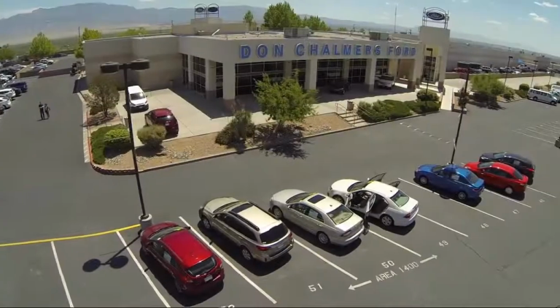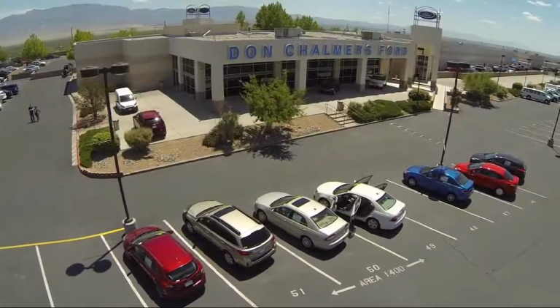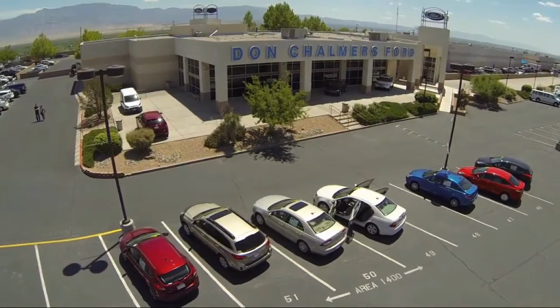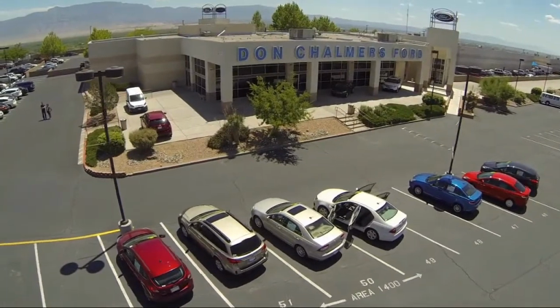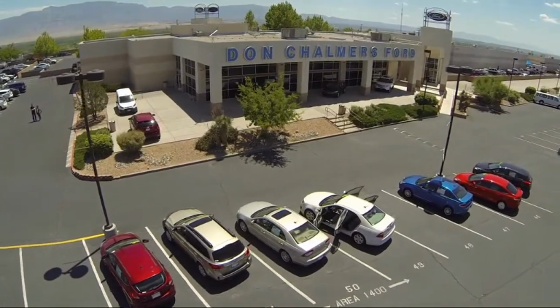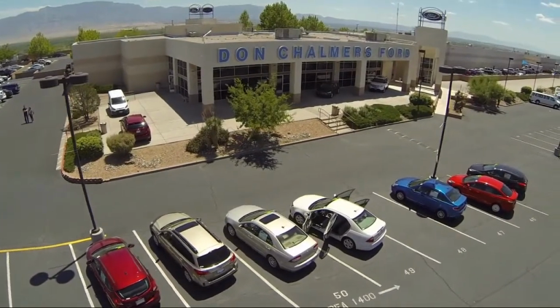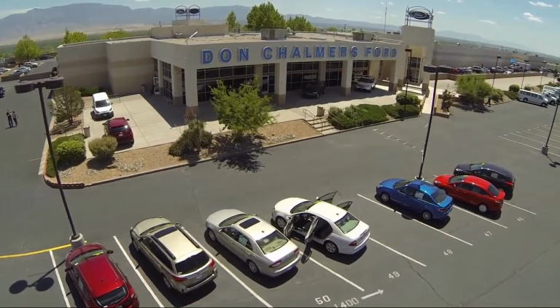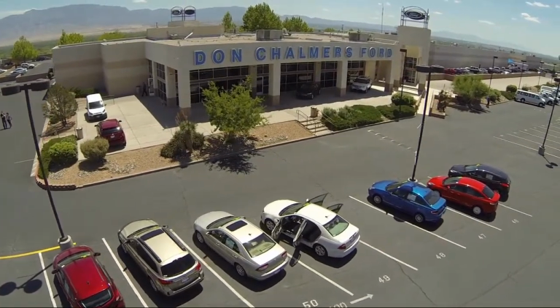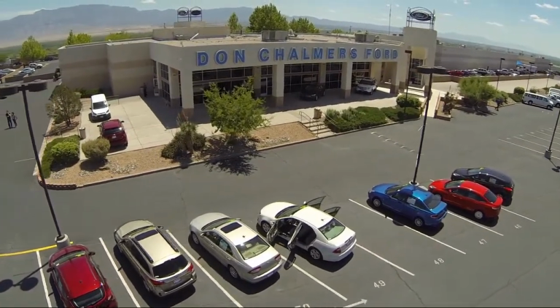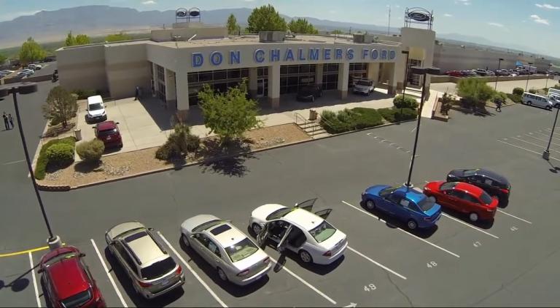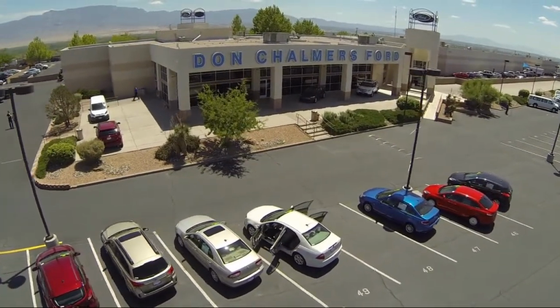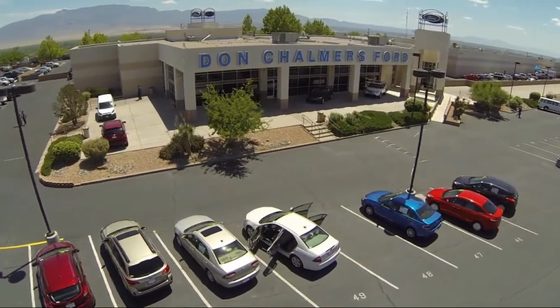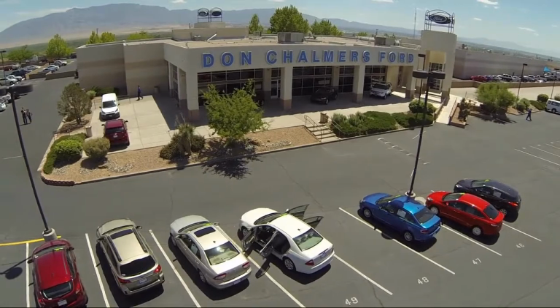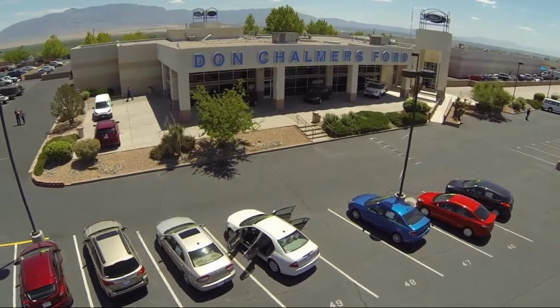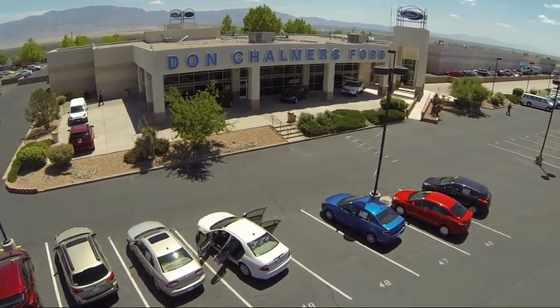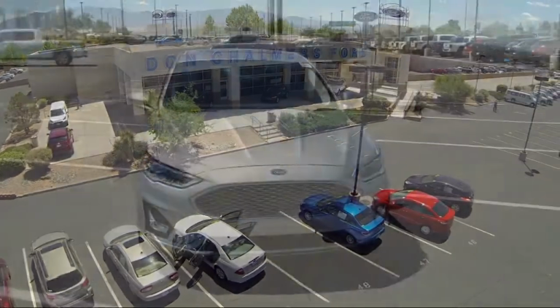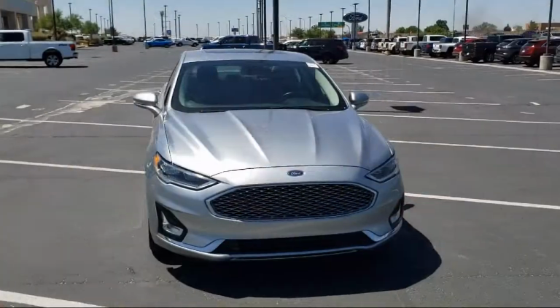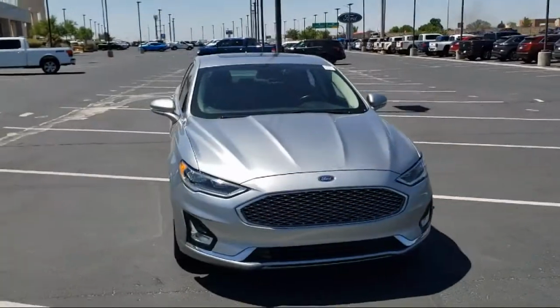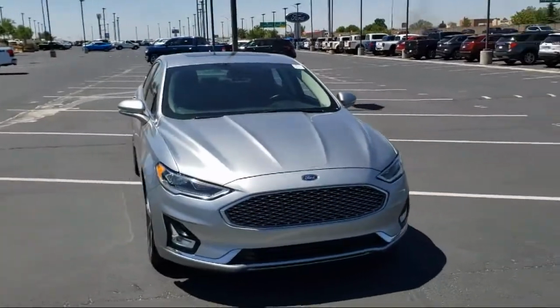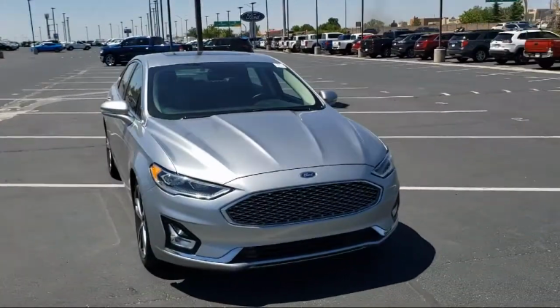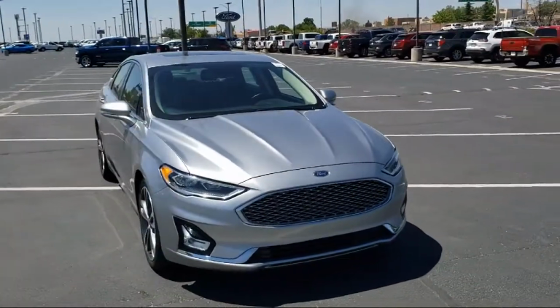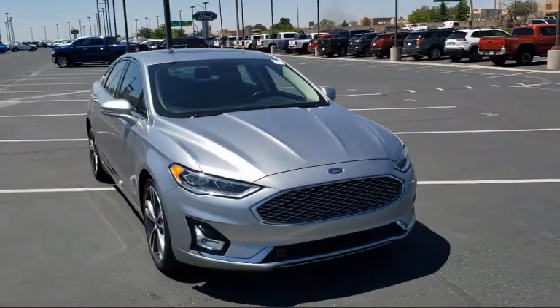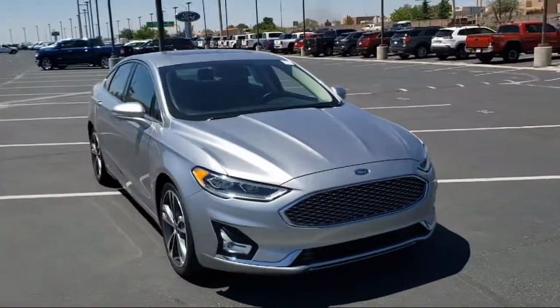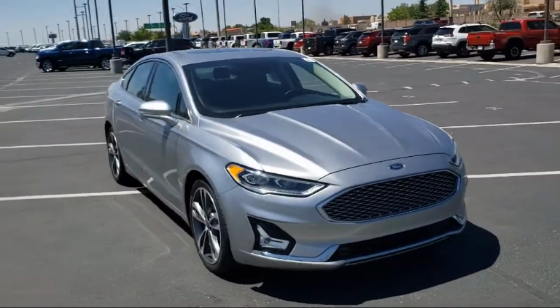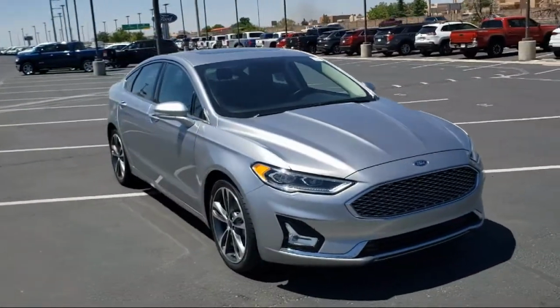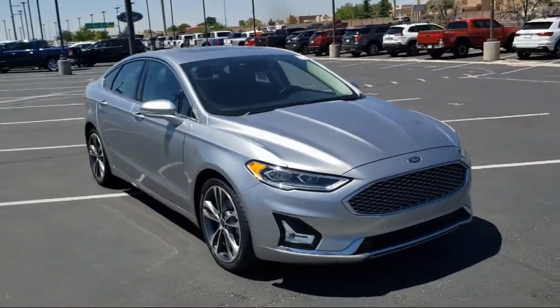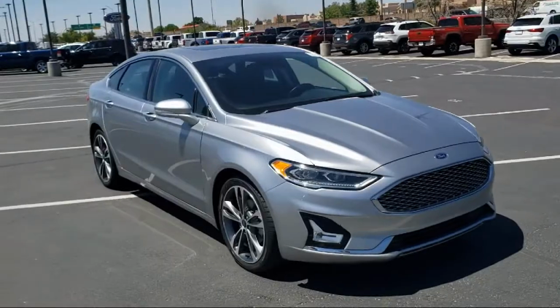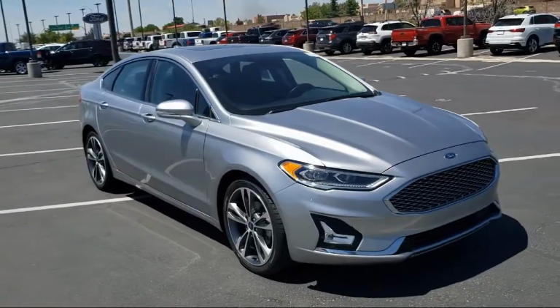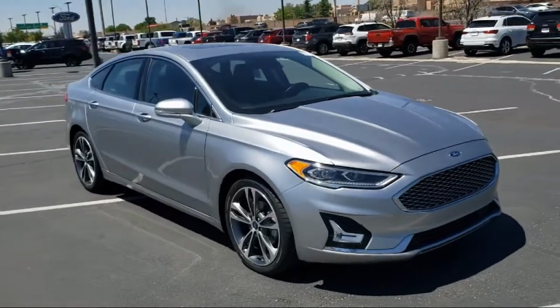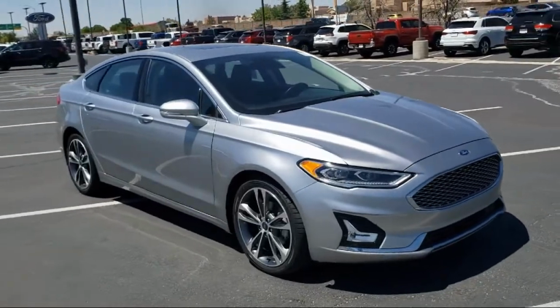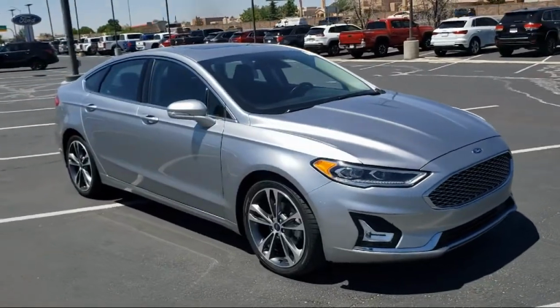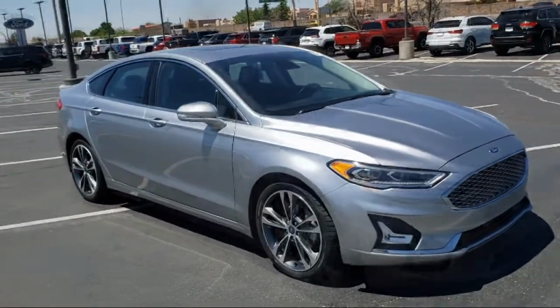Welcome to Don Chalmers Ford, and here's a look at another one of our vehicles from our great selection. It comes equipped with navigation, heated door mirrors, moonroof, and heated front seats.